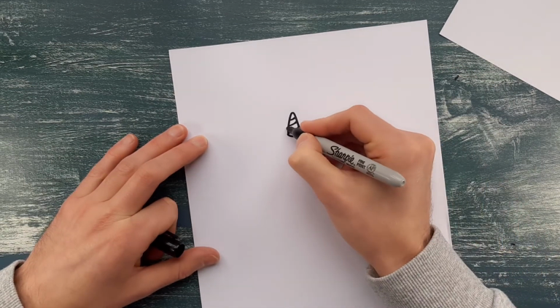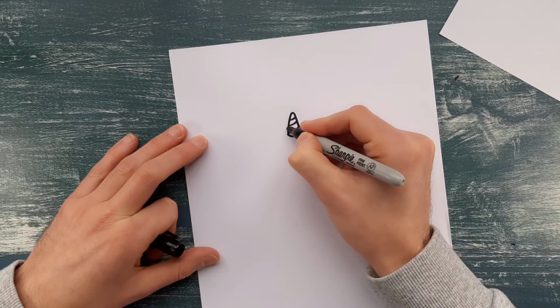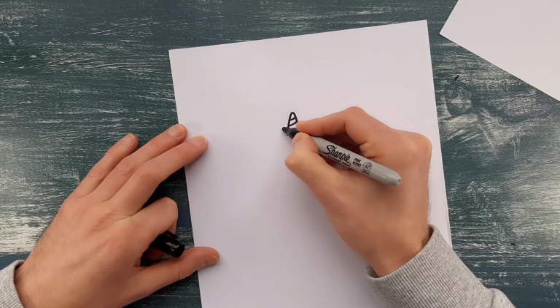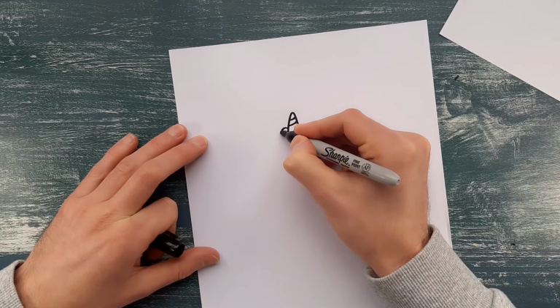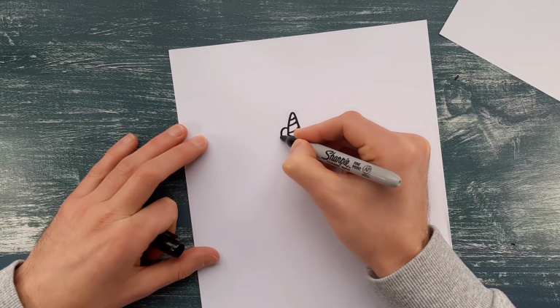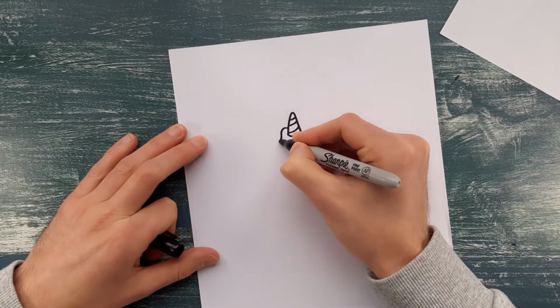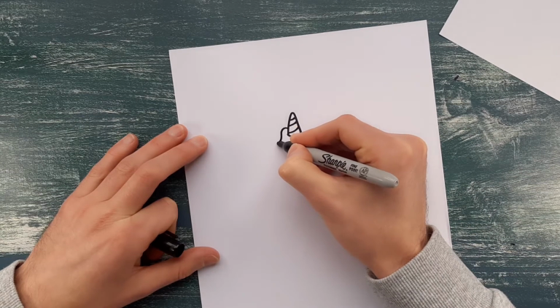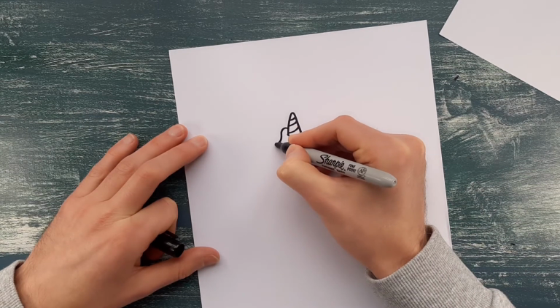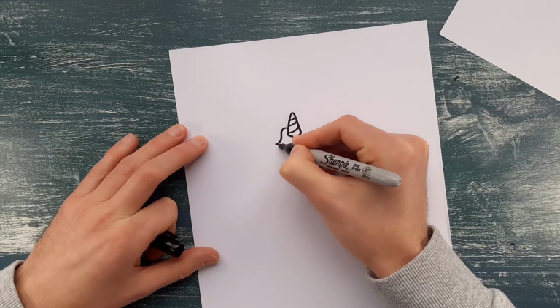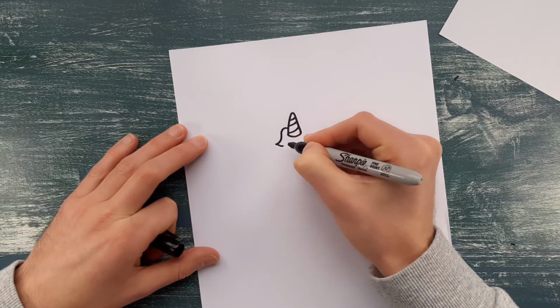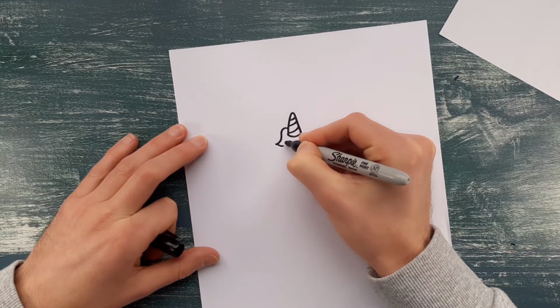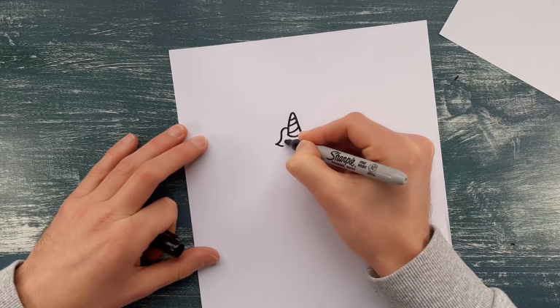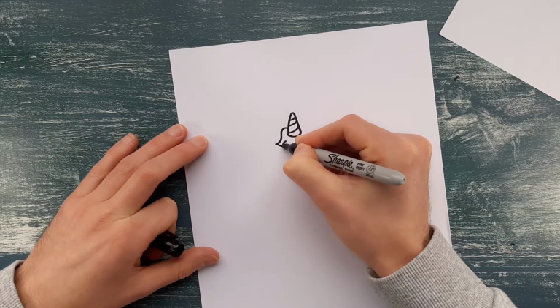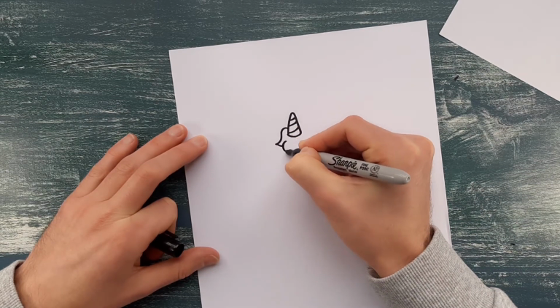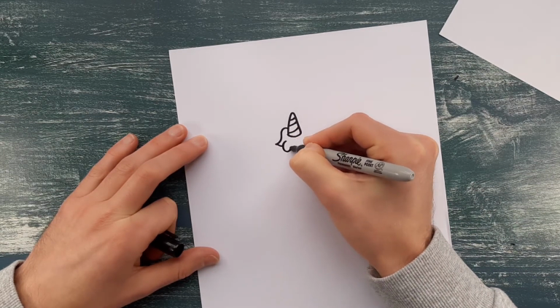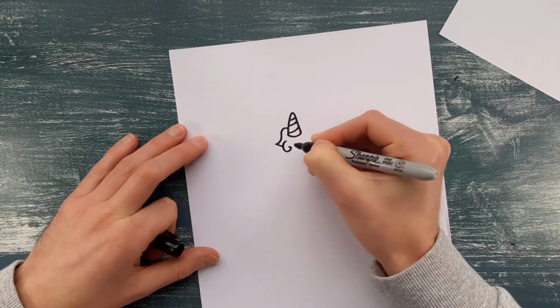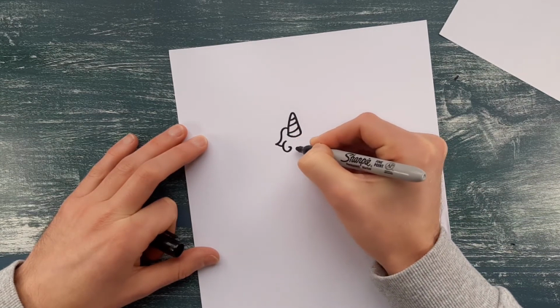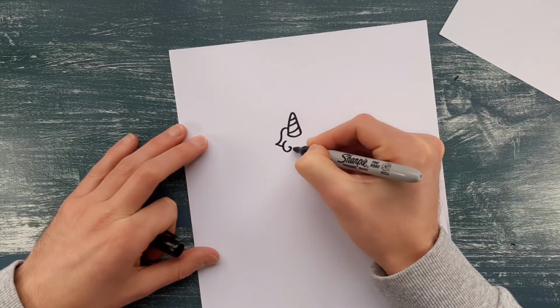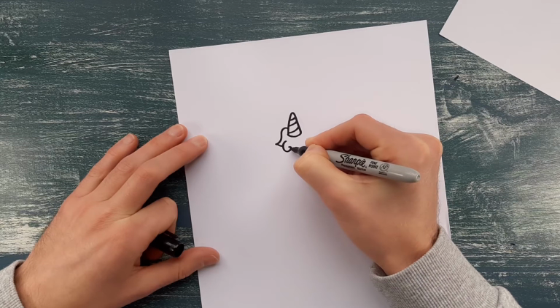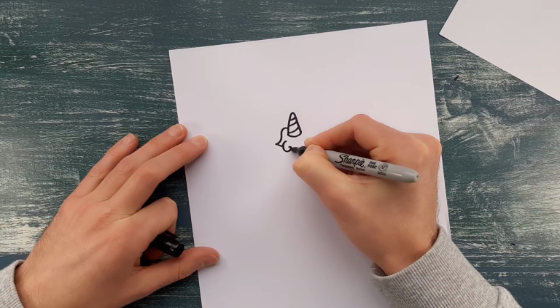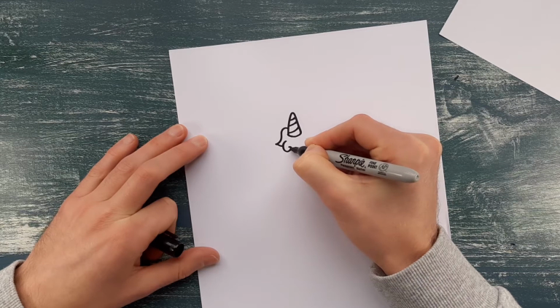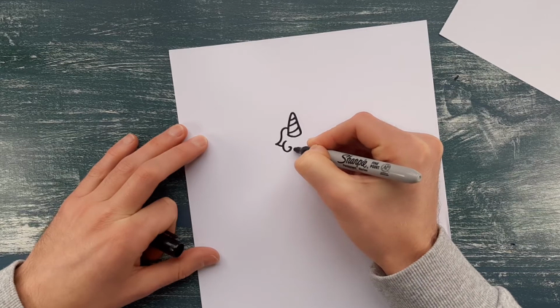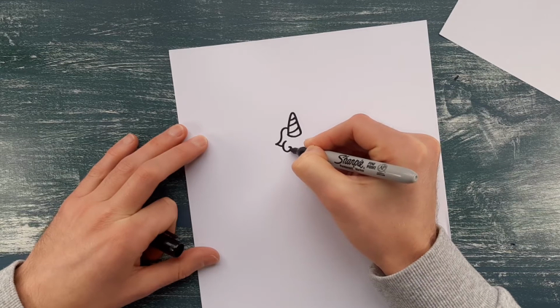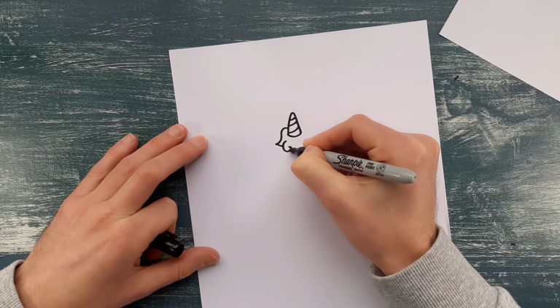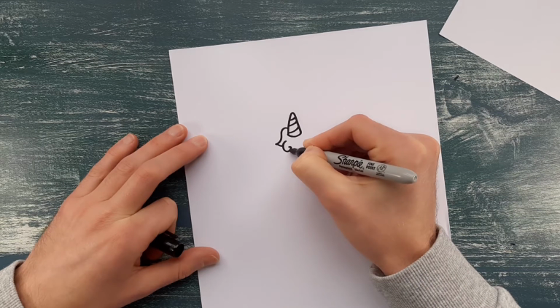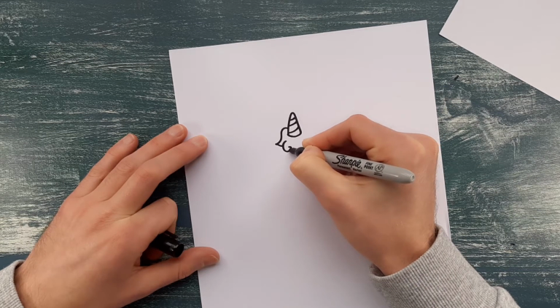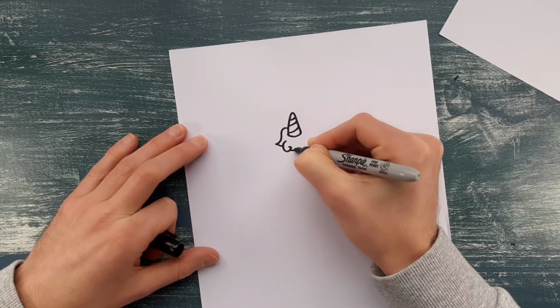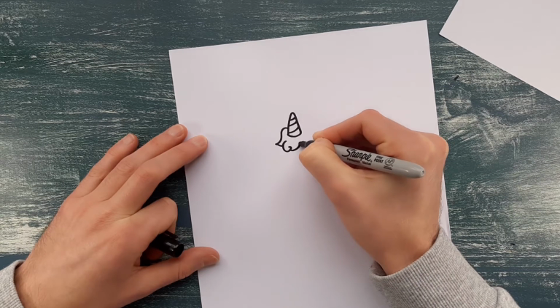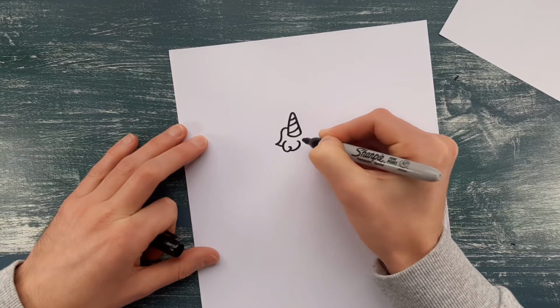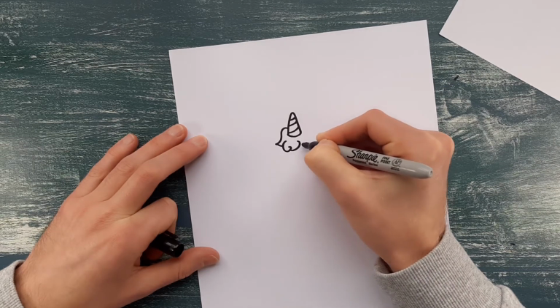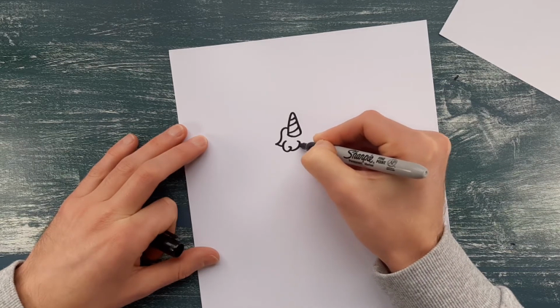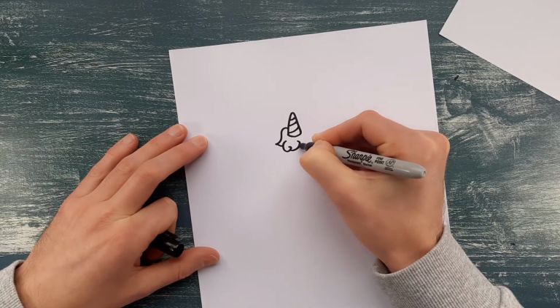The next step we're just going to draw the hairline underneath. You don't have to do it exactly like I'm doing — you could do it more just like a fluffy cloud.